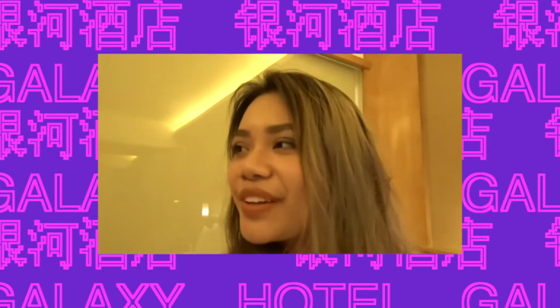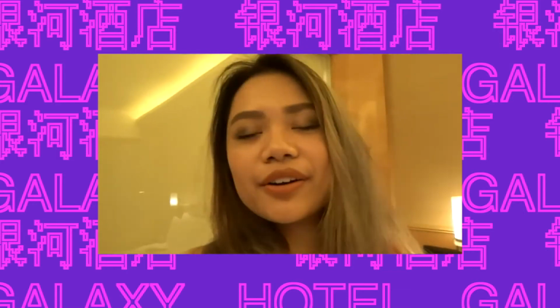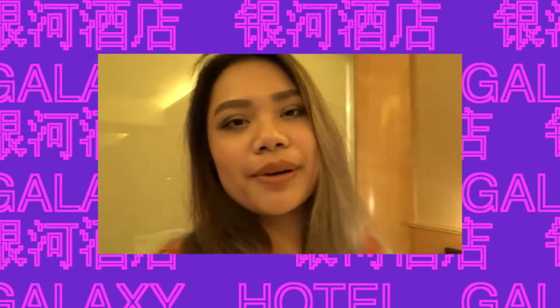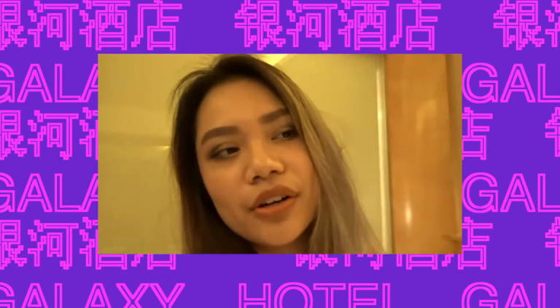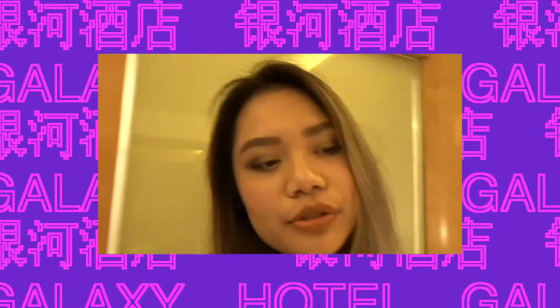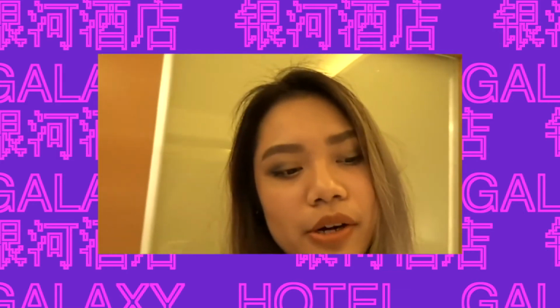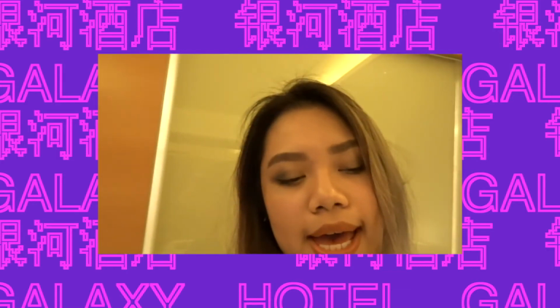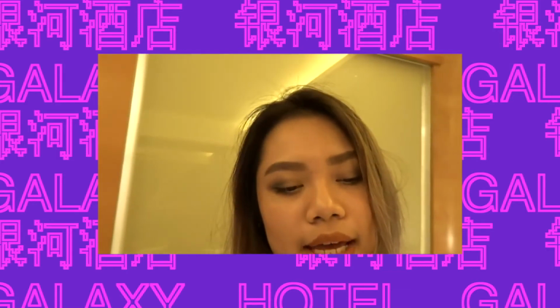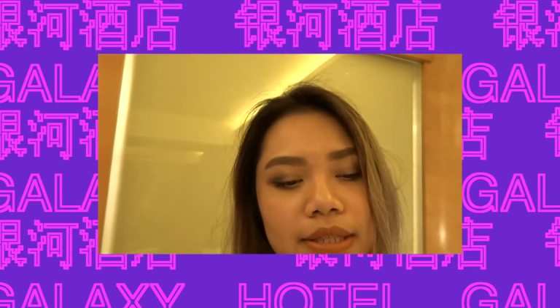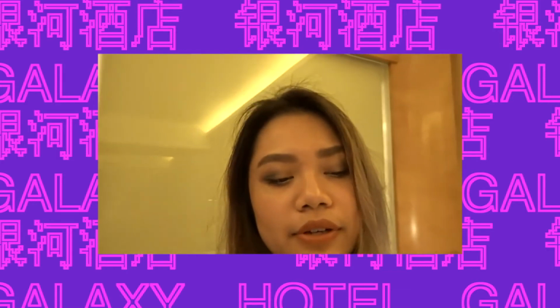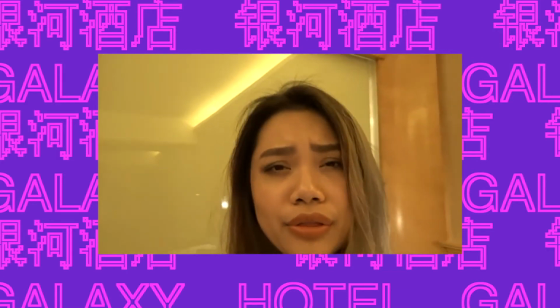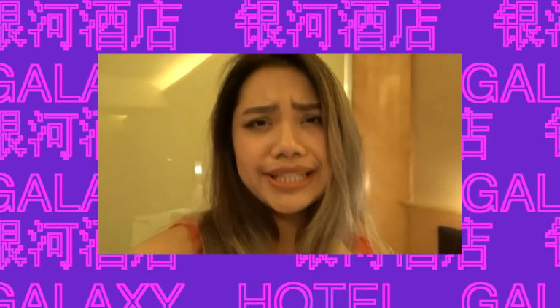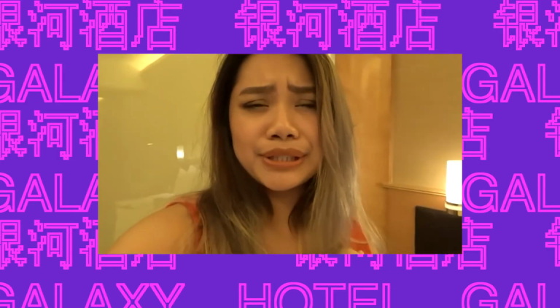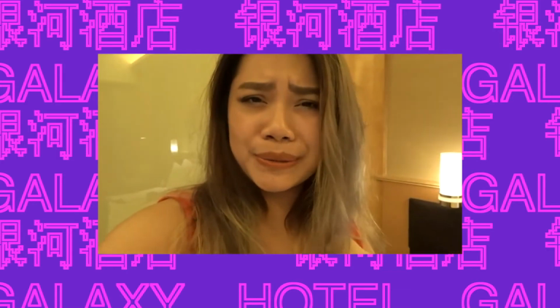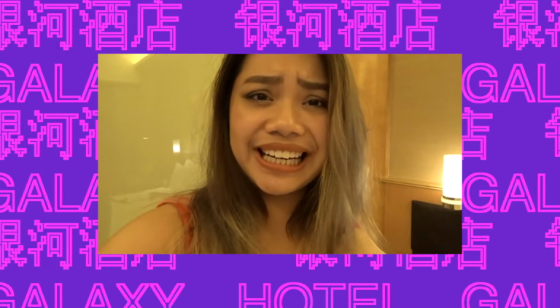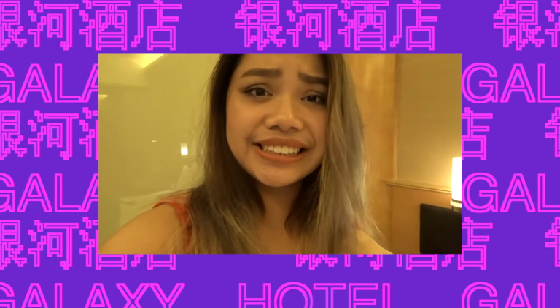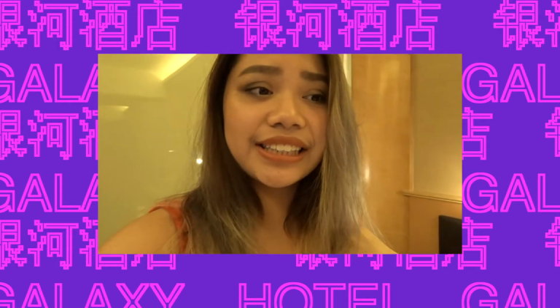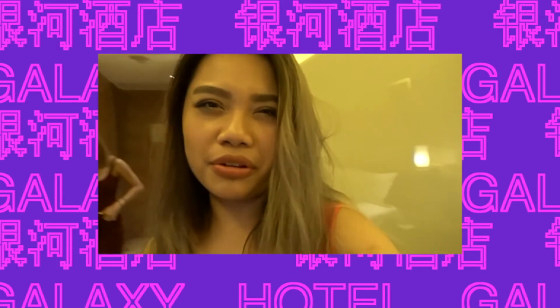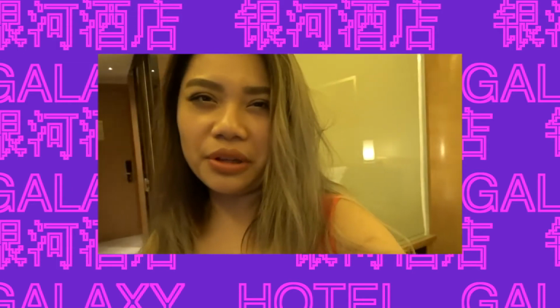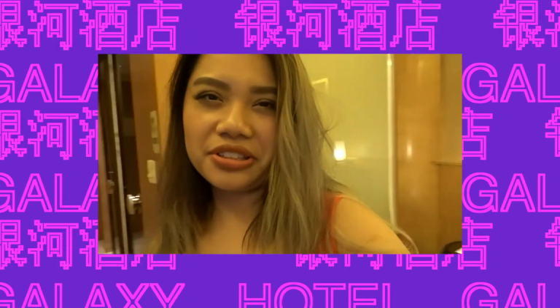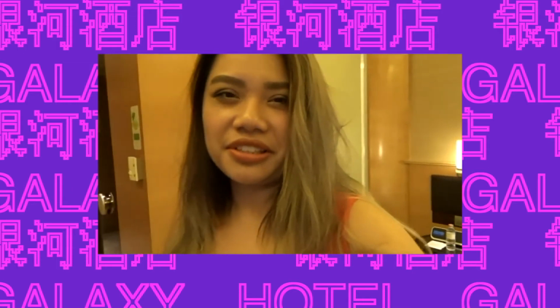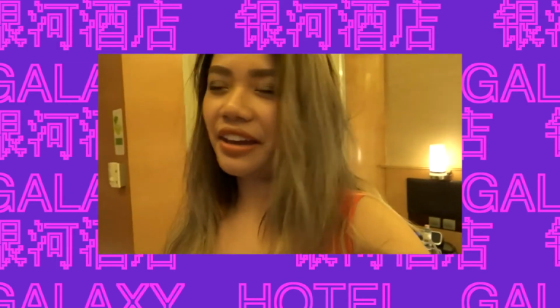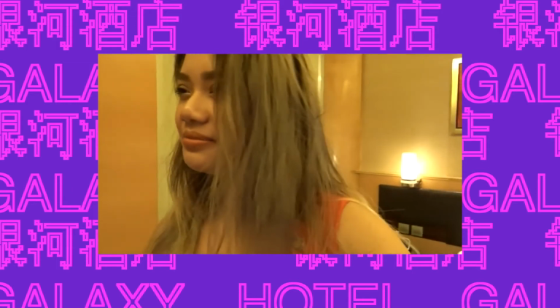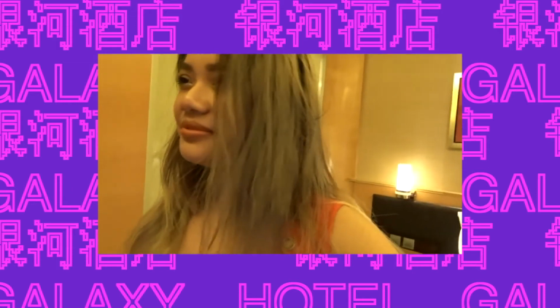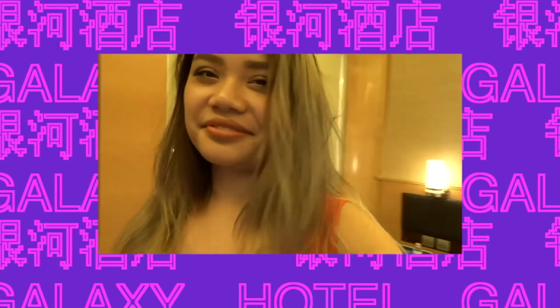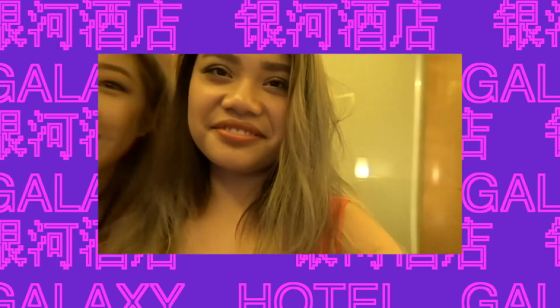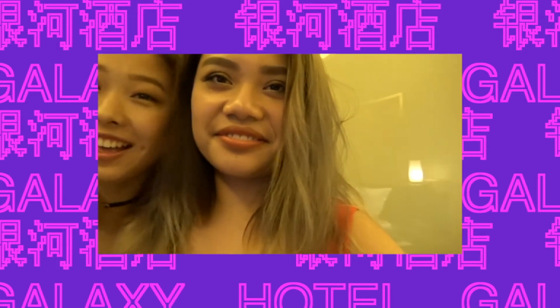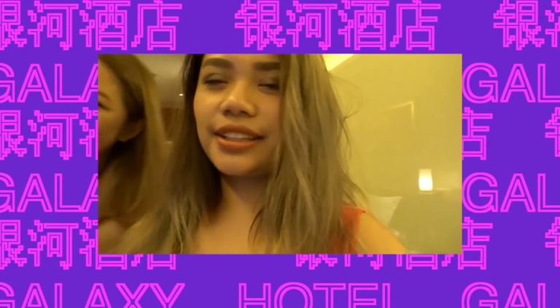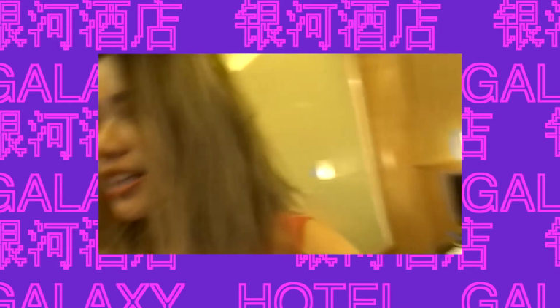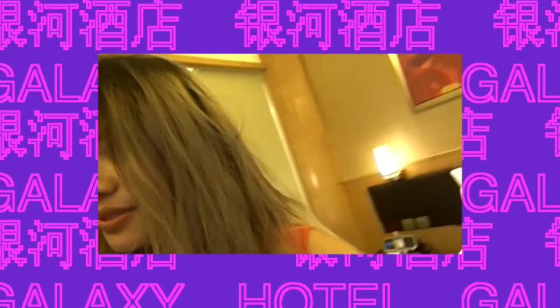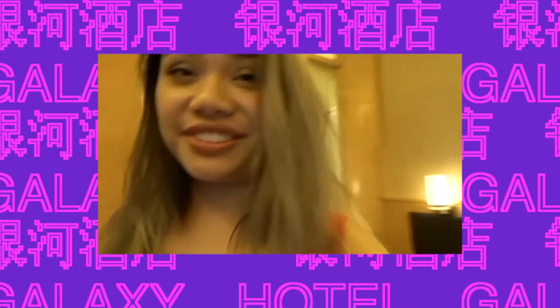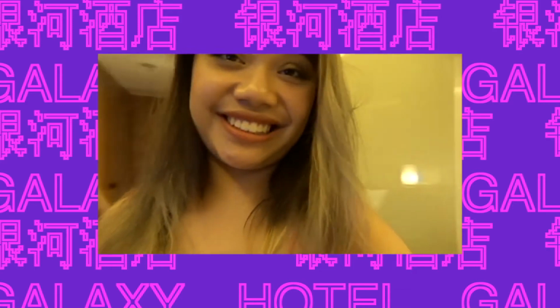We are going back to Hong Kong tomorrow, and Amy's leaving on Thursday, which is so sad. Three or four years until we see each other again? That's what you say.